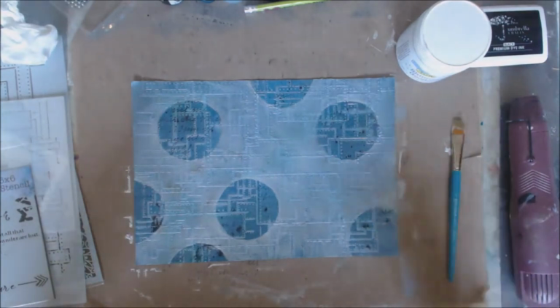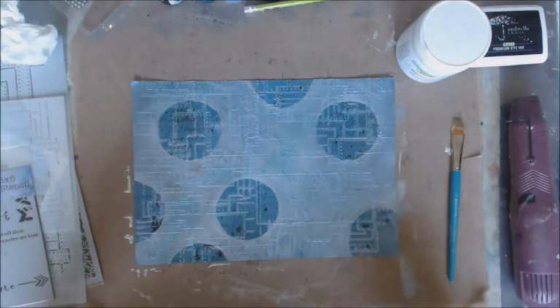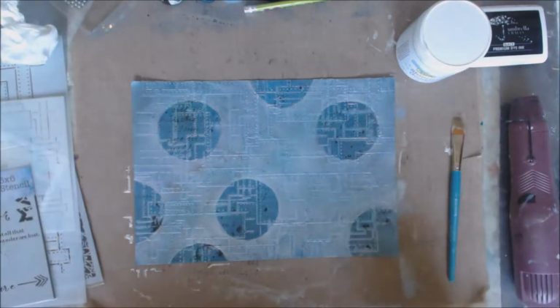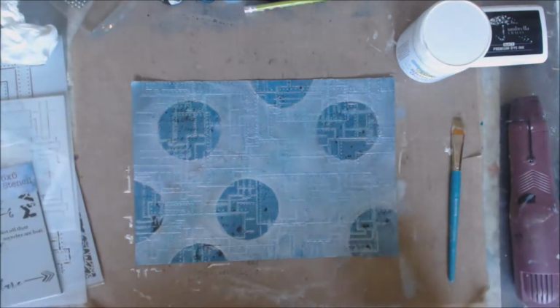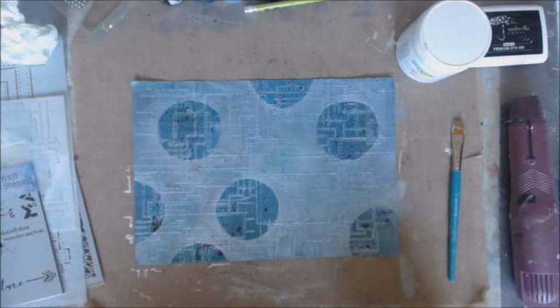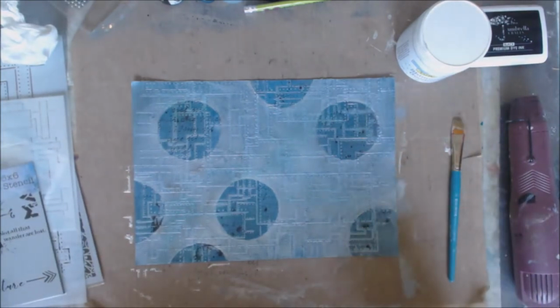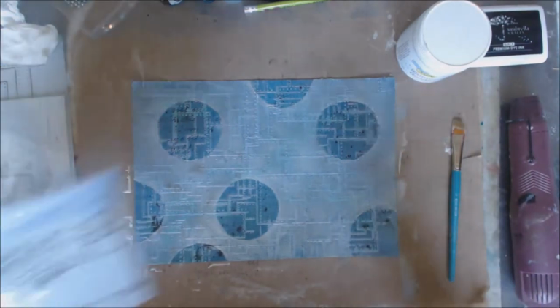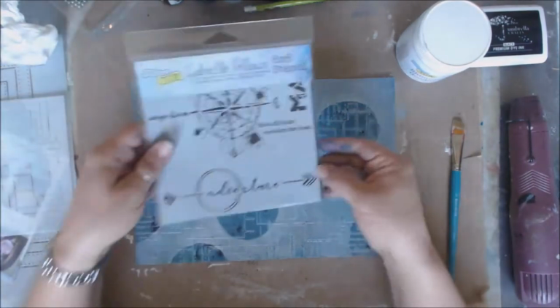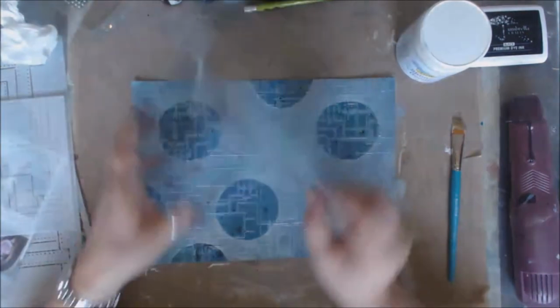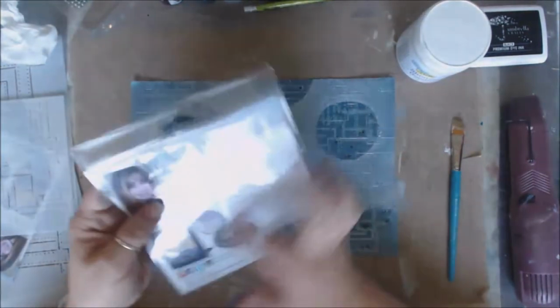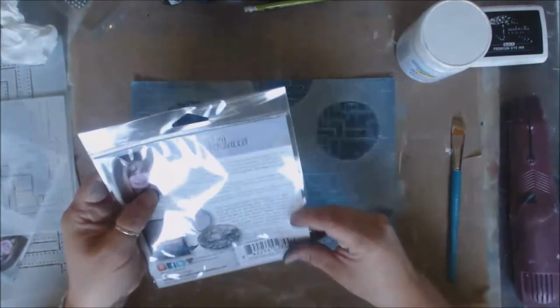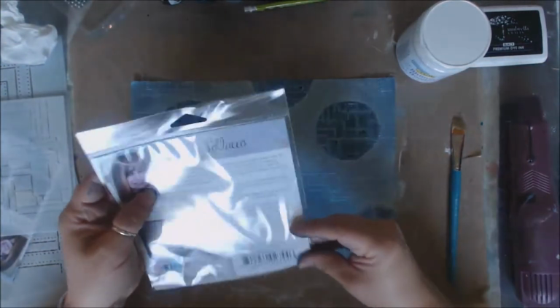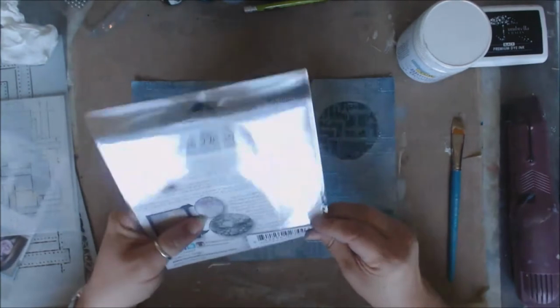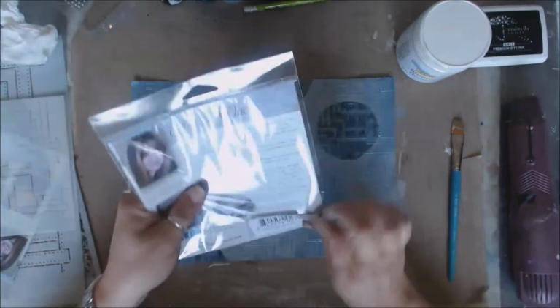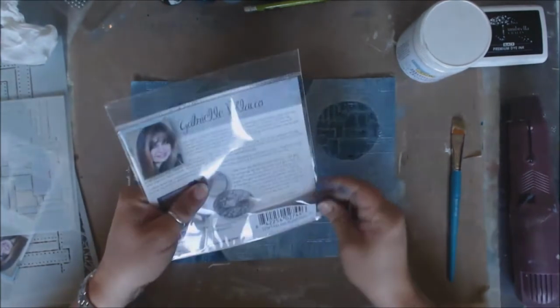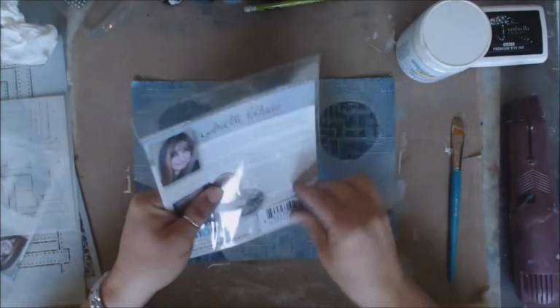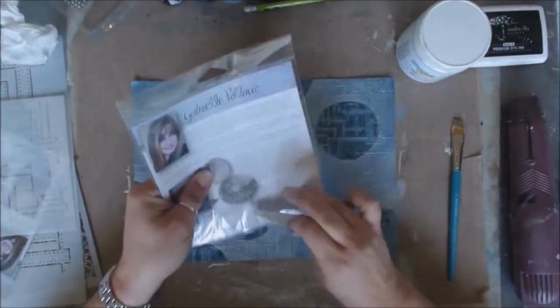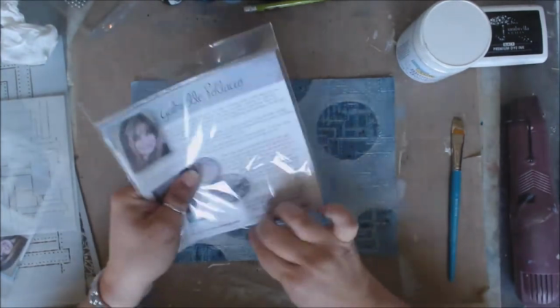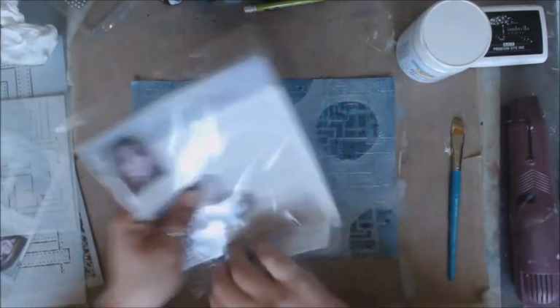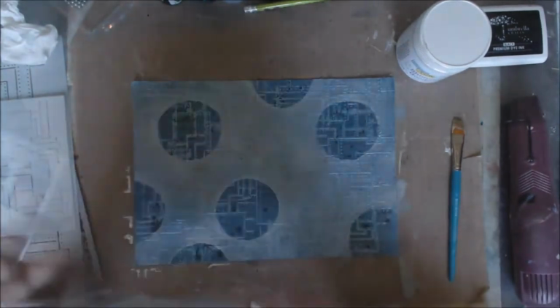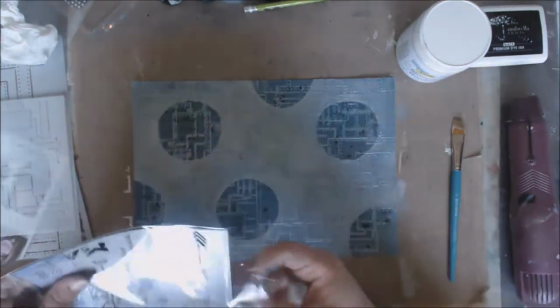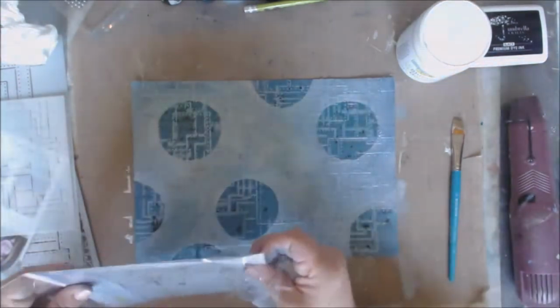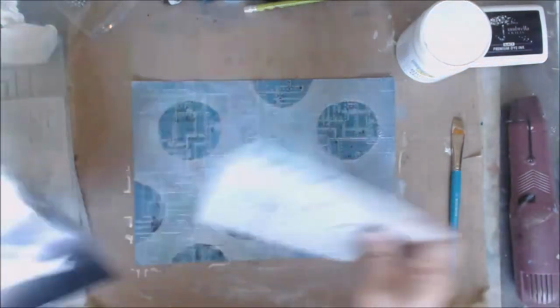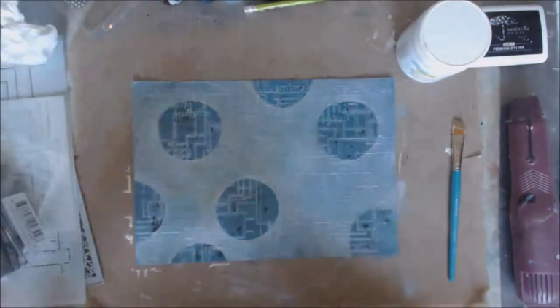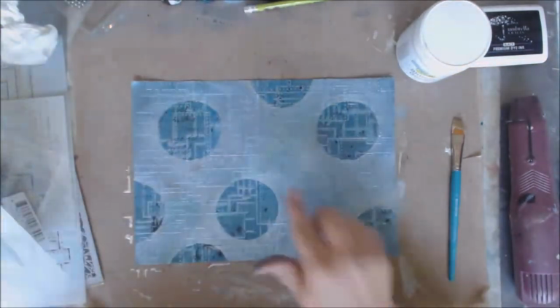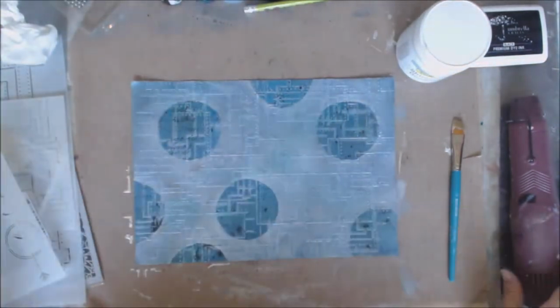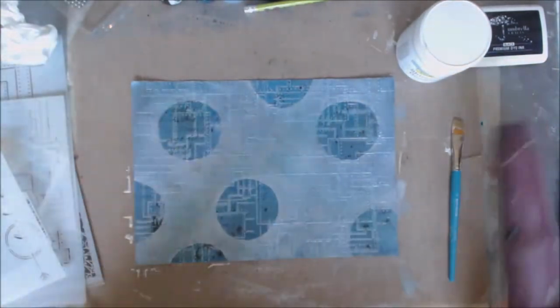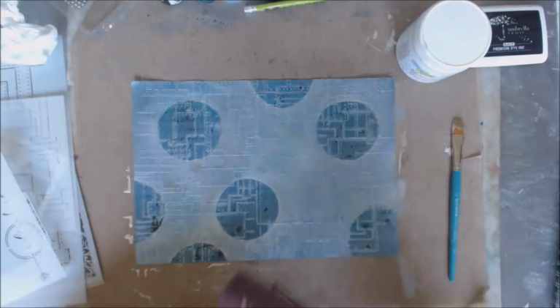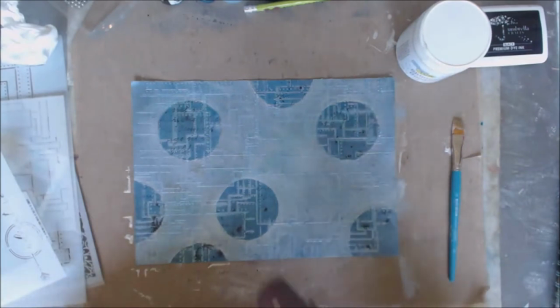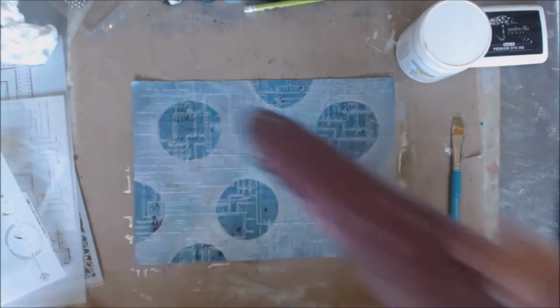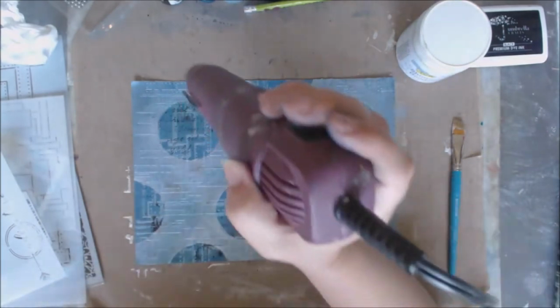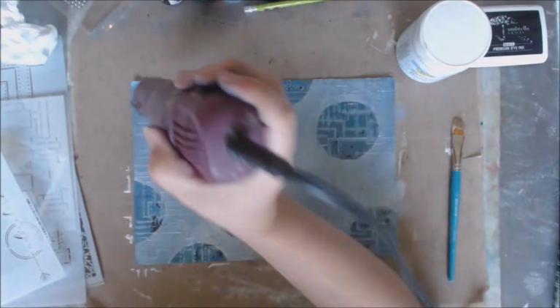Next step — we are going to take this really cool stencil here, this one's called Wunderlust. Oh, I forgot about that step — I need to dry this first.